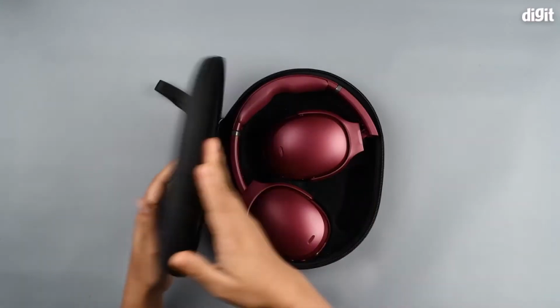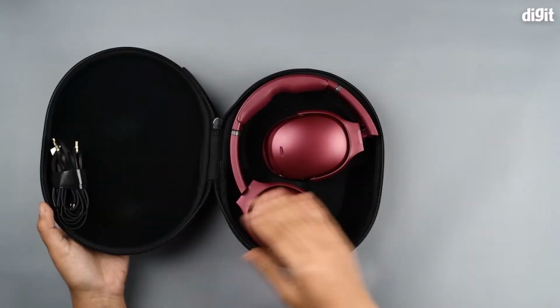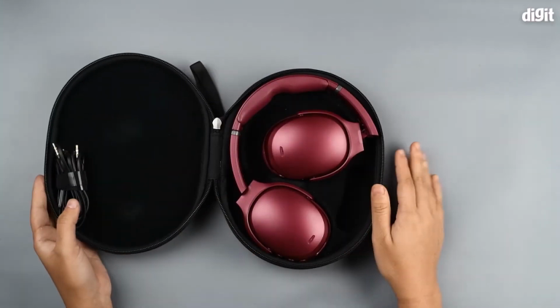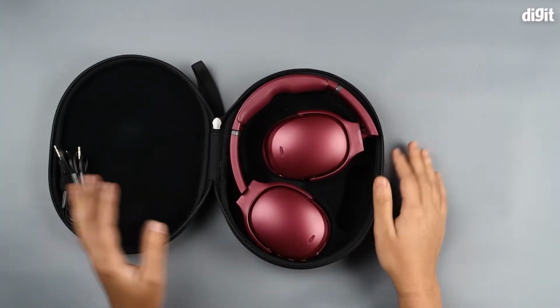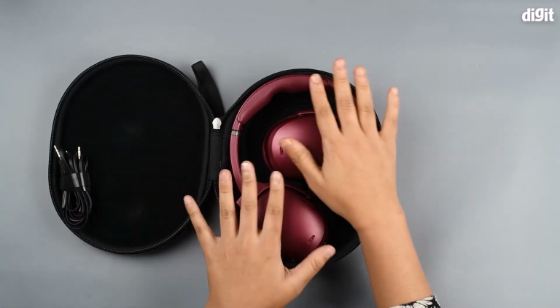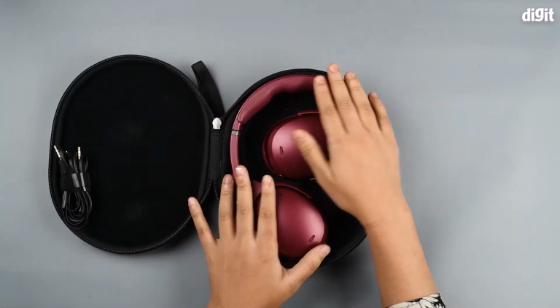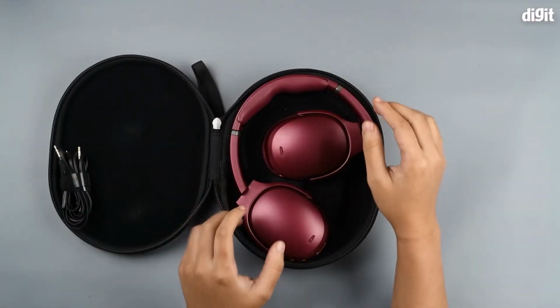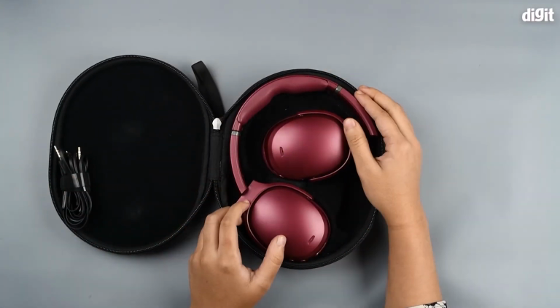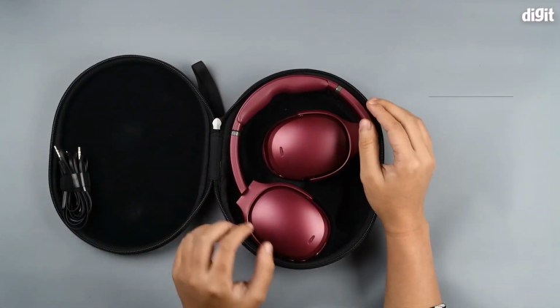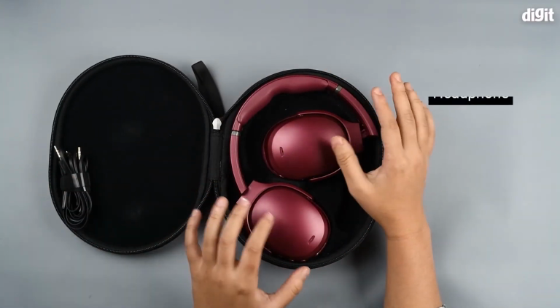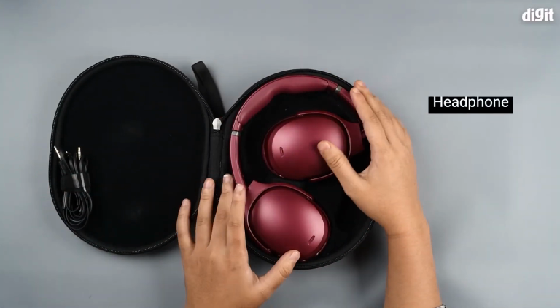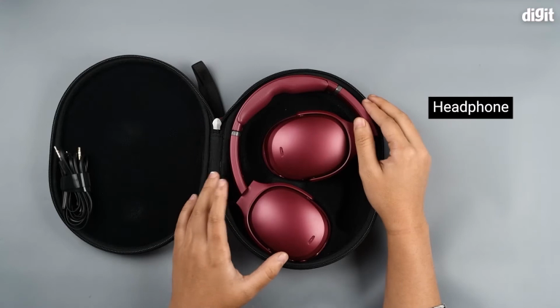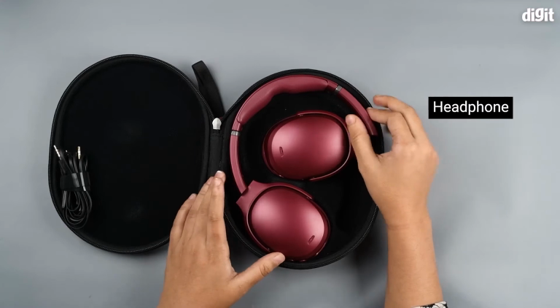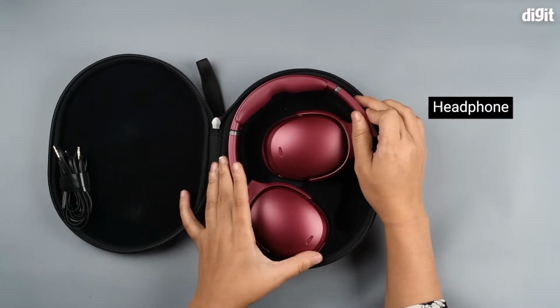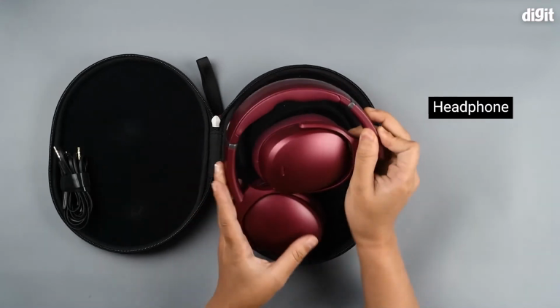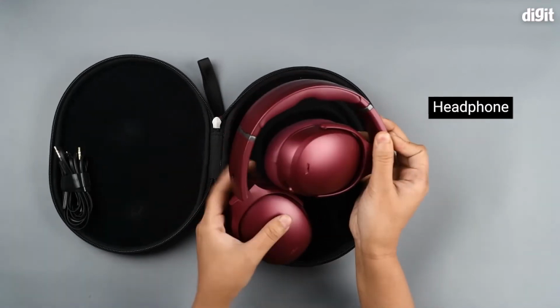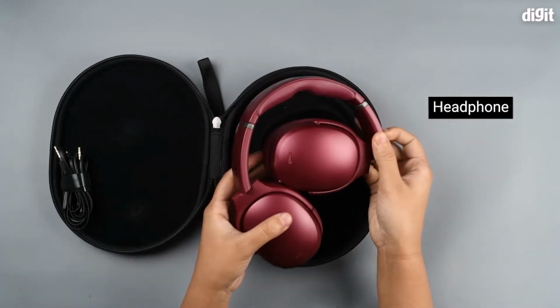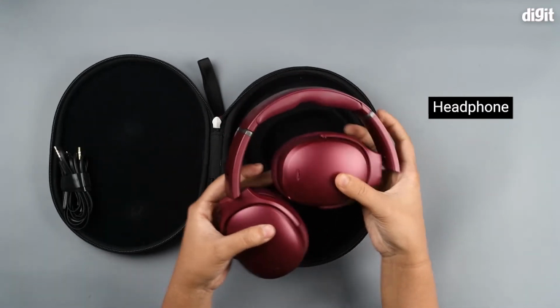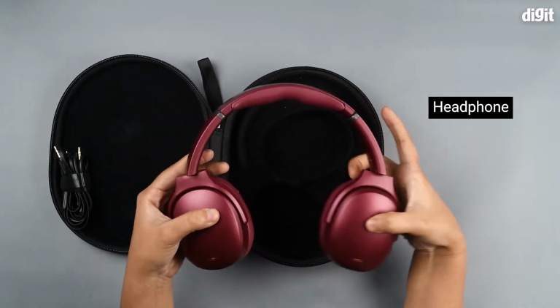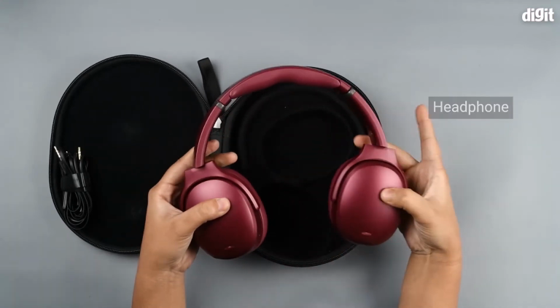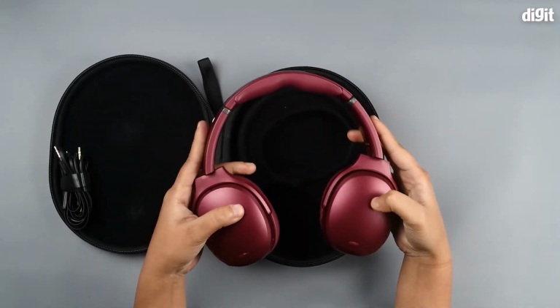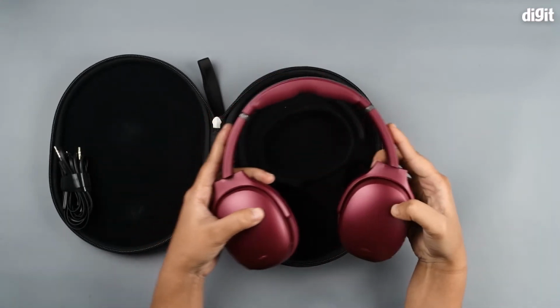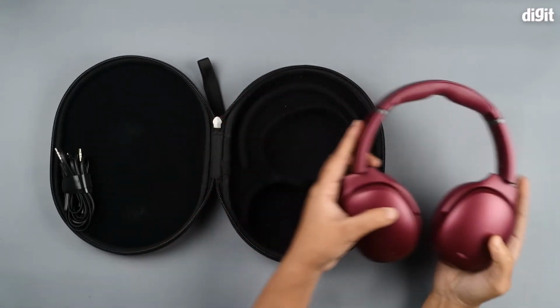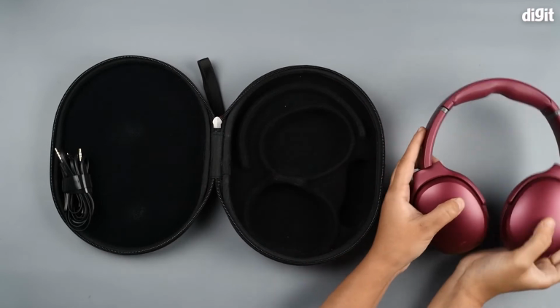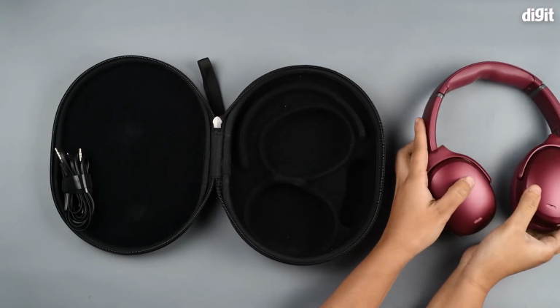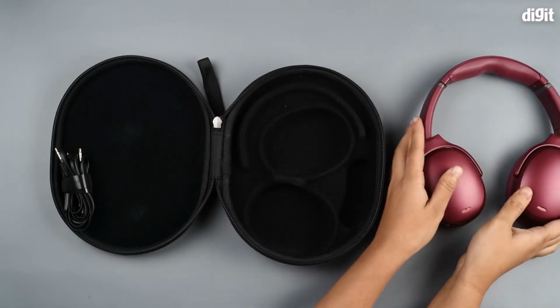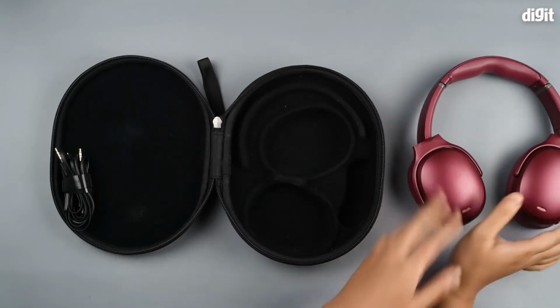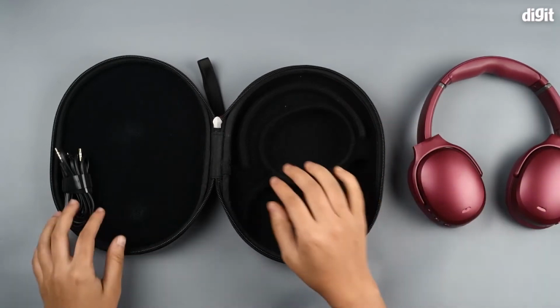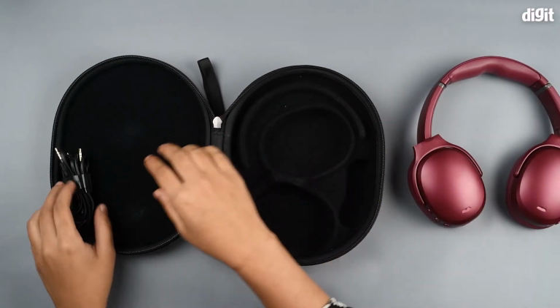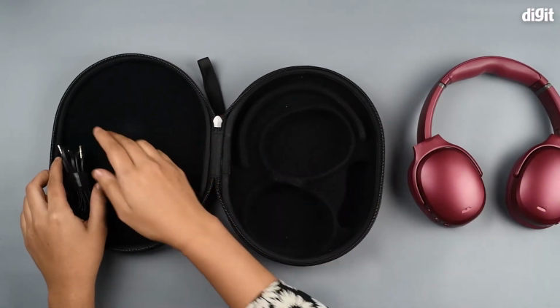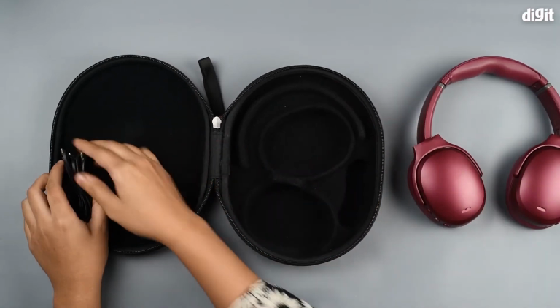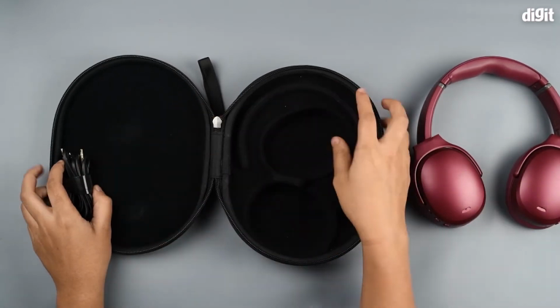And there you can see the striking maroon Skullcandy ANC headphones. They look very striking at first glance. So we're going to set these aside for a minute and look at what else we've got in the box.